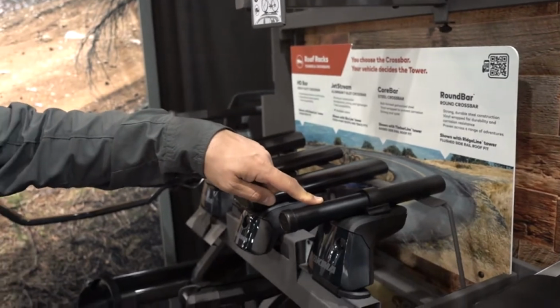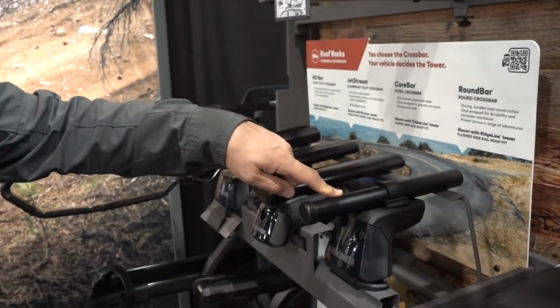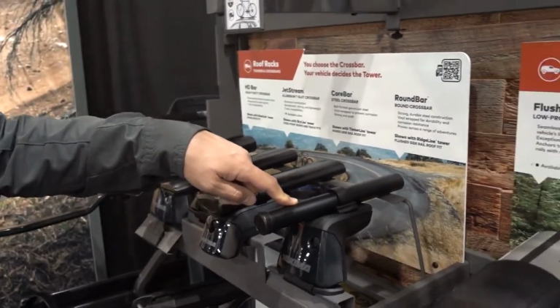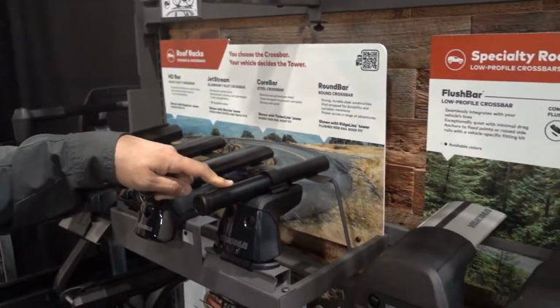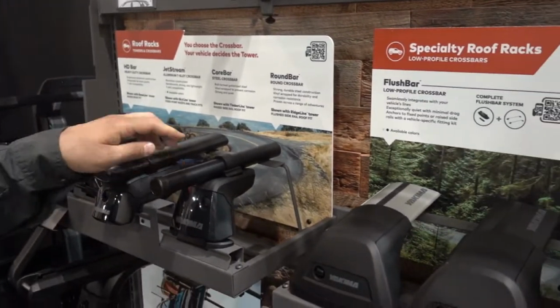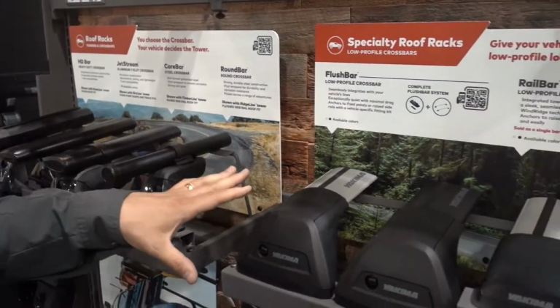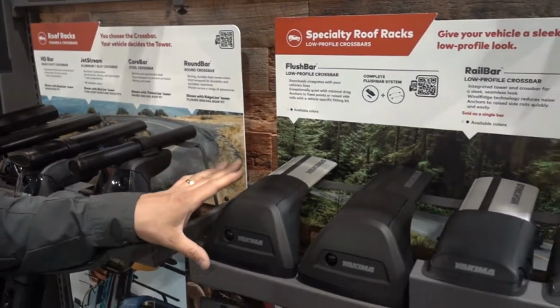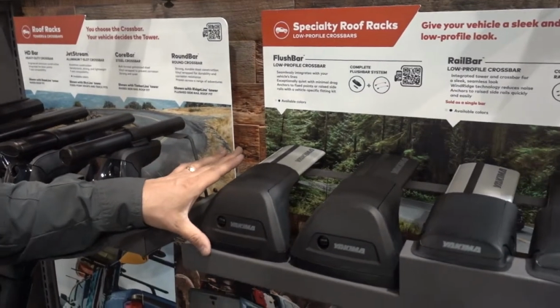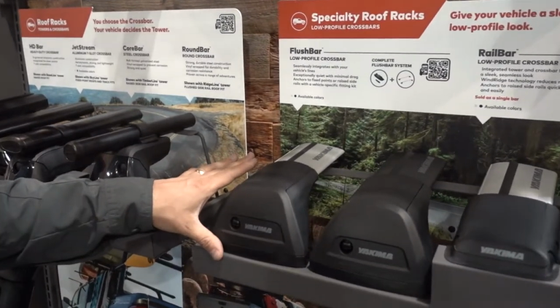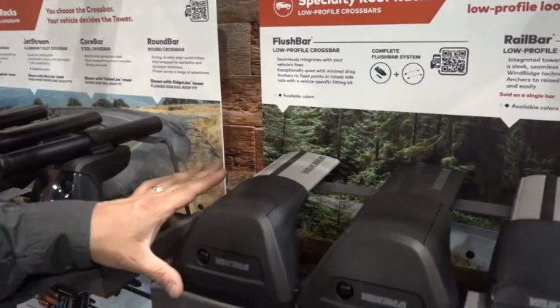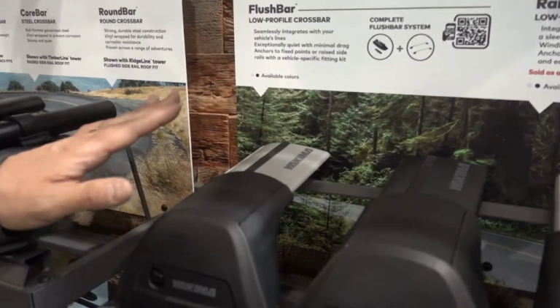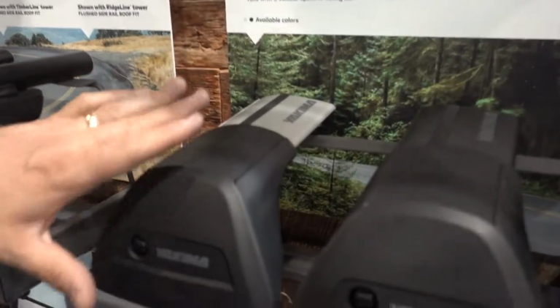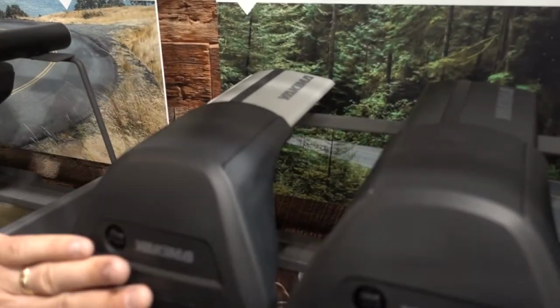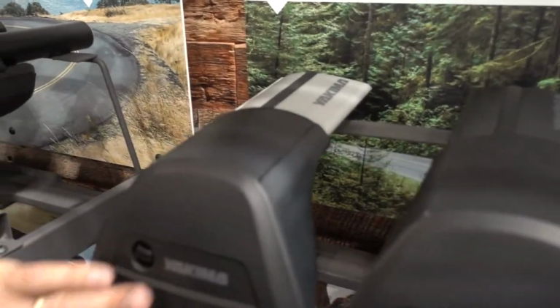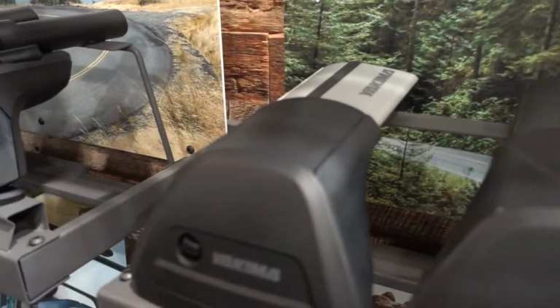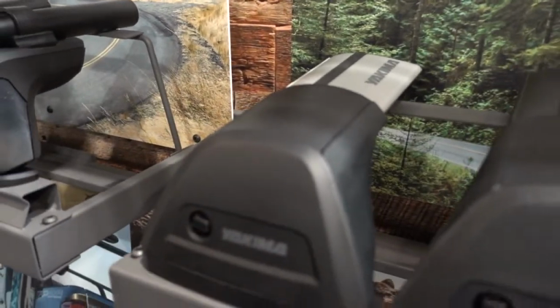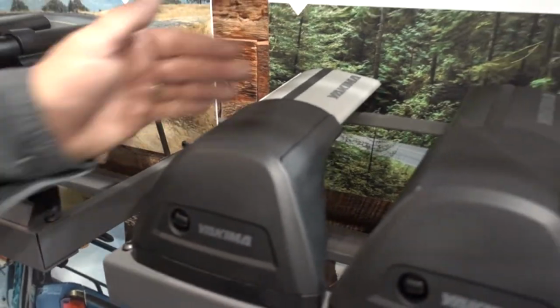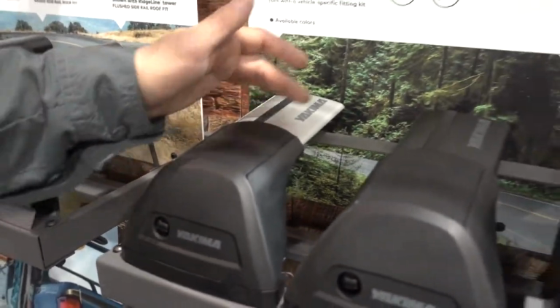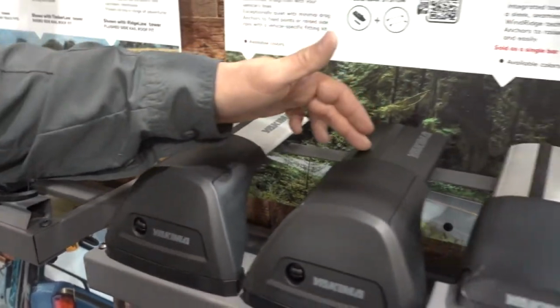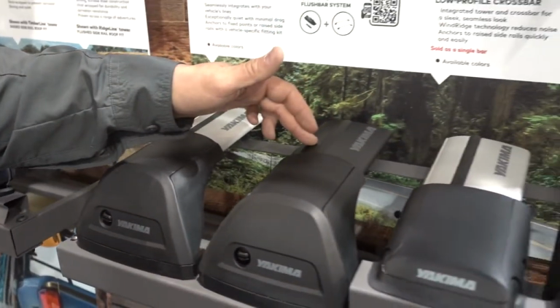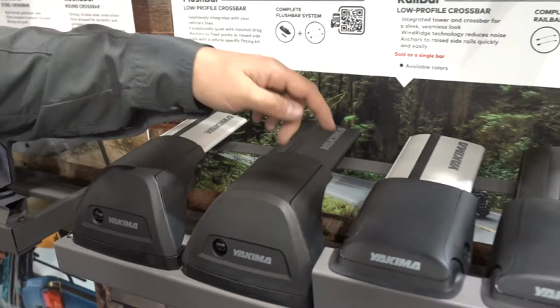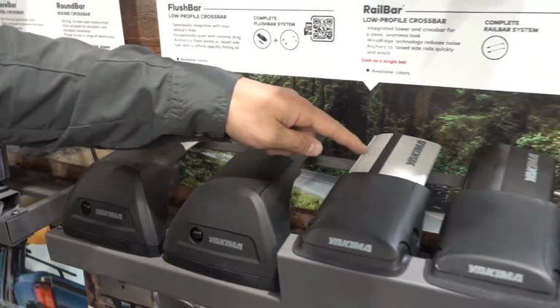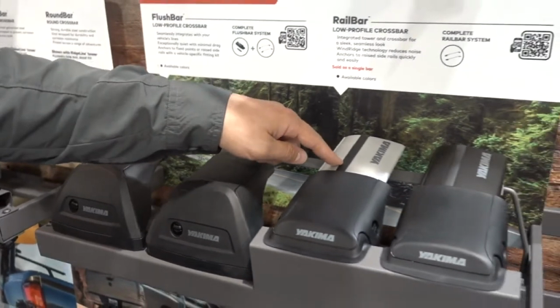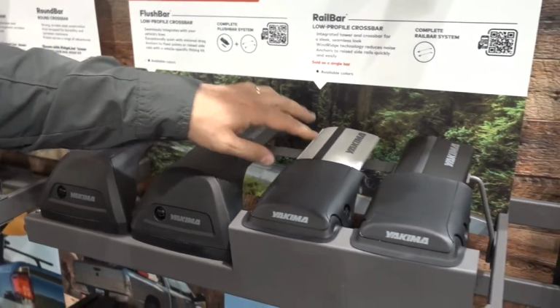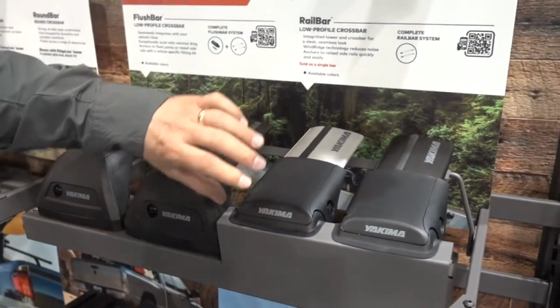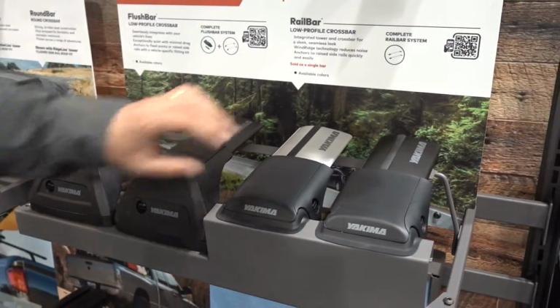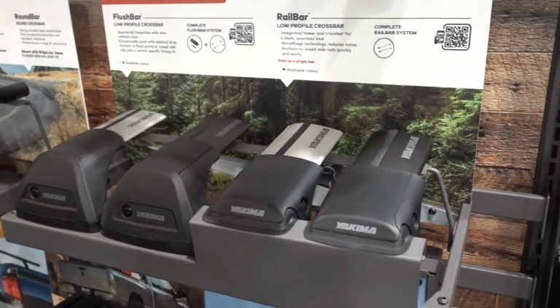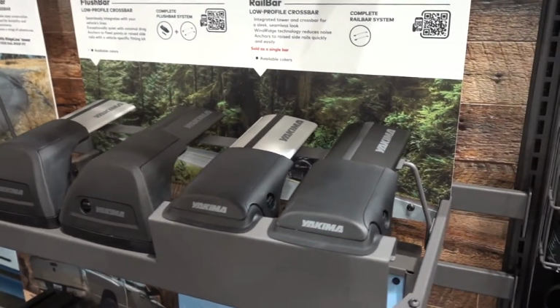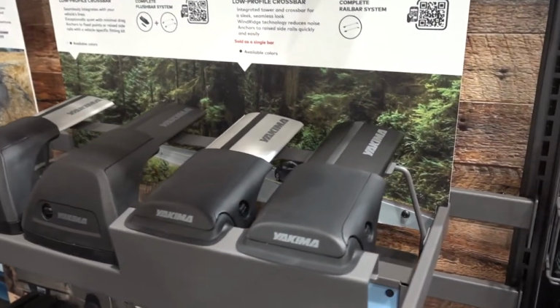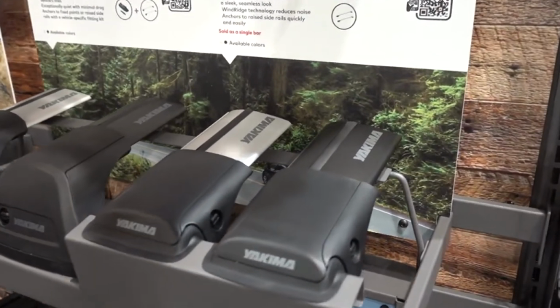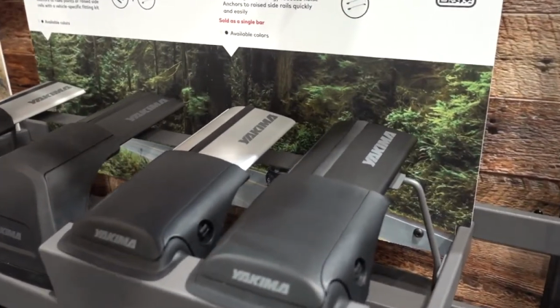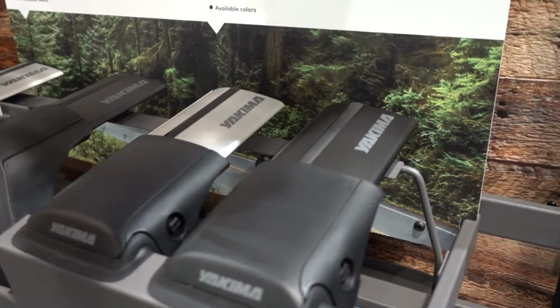If you want to go even more streamlined, we have a flush bar system that gives you a nice clean factory look. Comes in silver and black. And the rail bar, which is our lowest profile crossbar system that goes onto raised side rails.